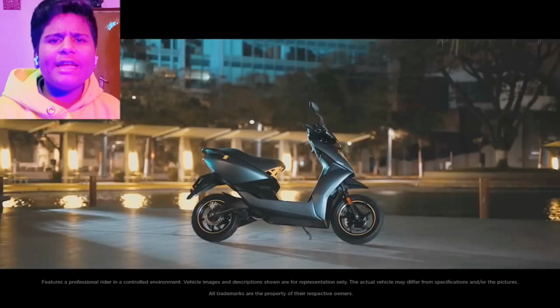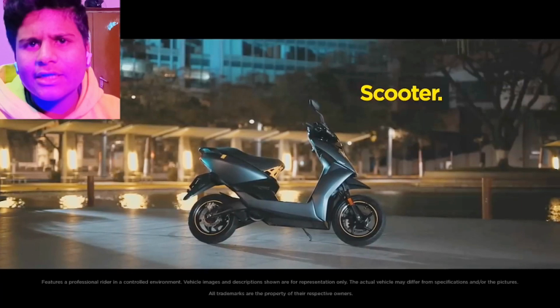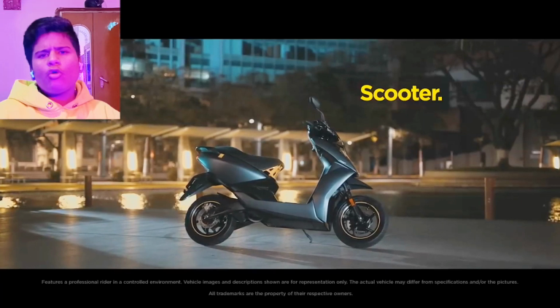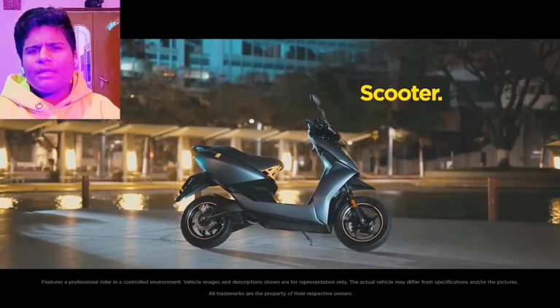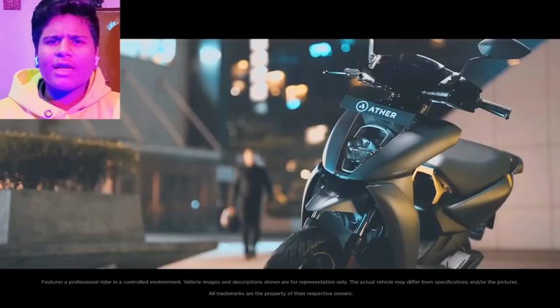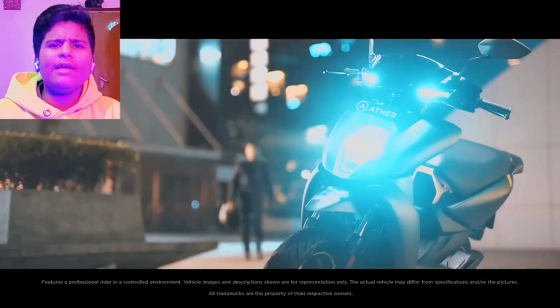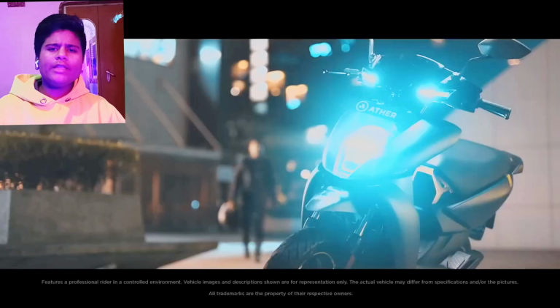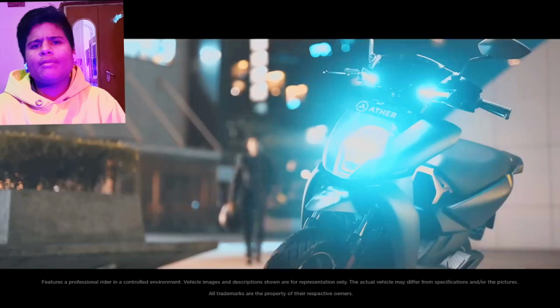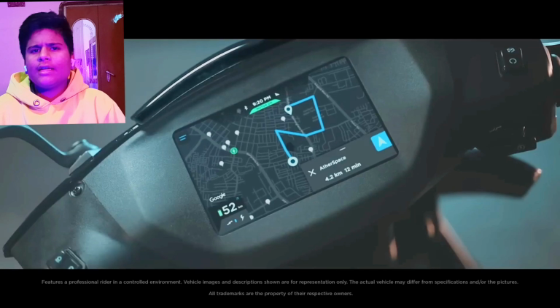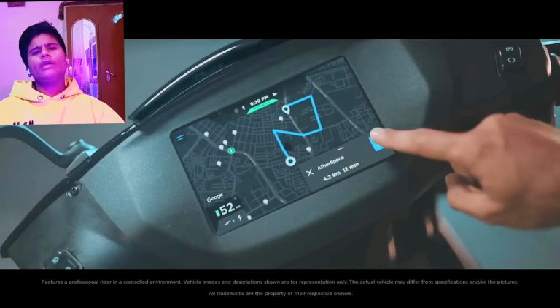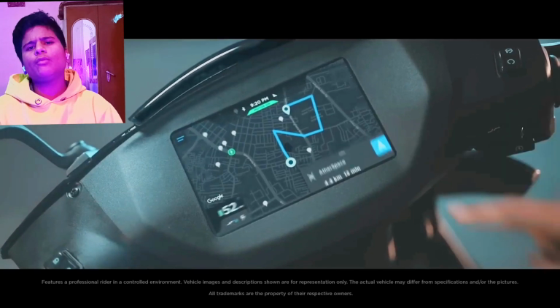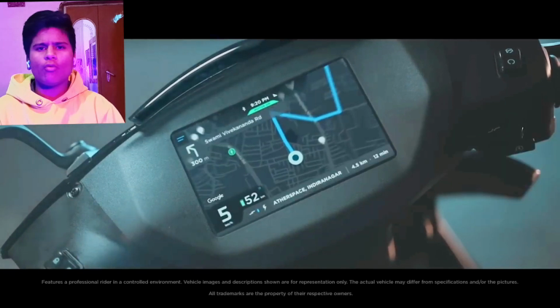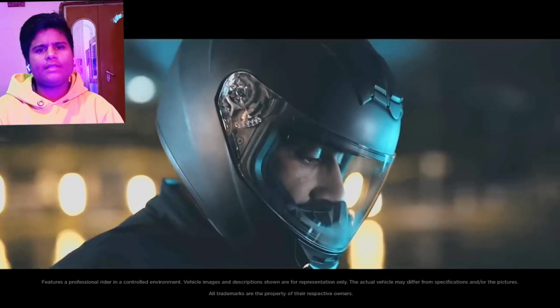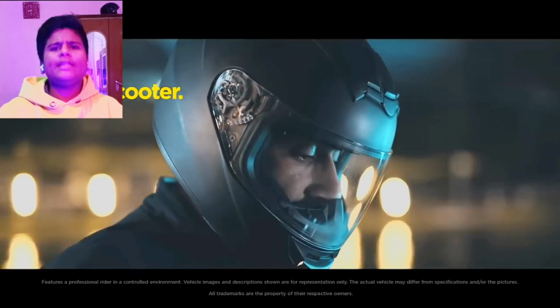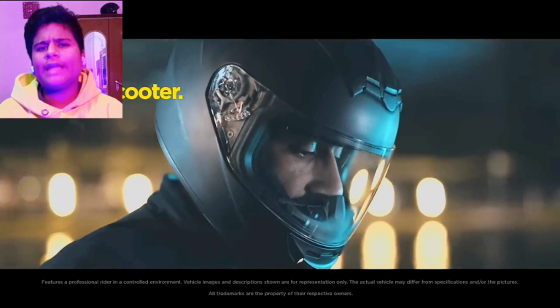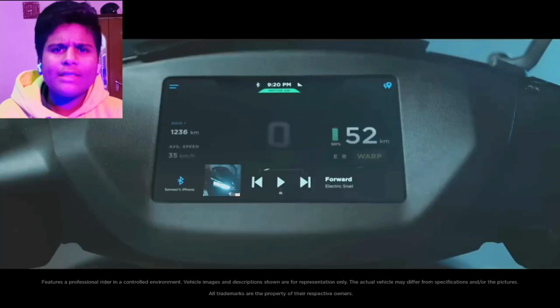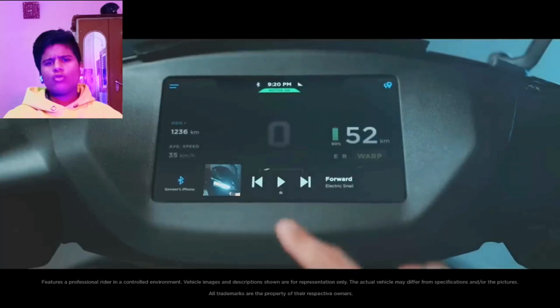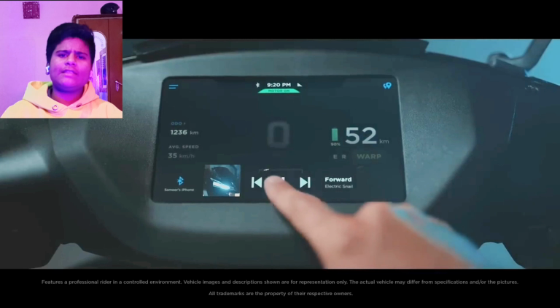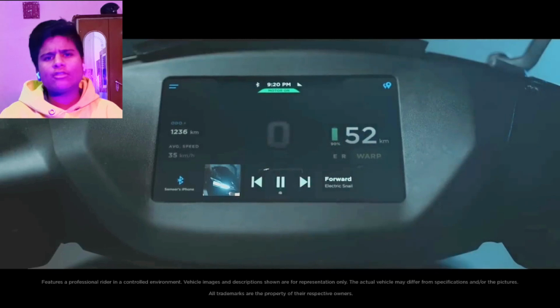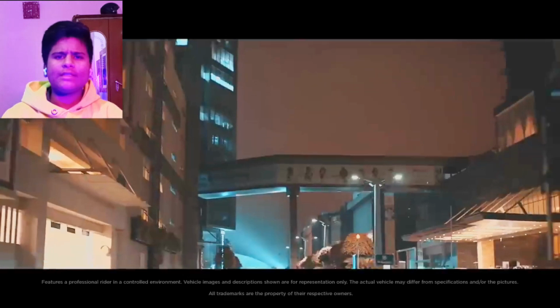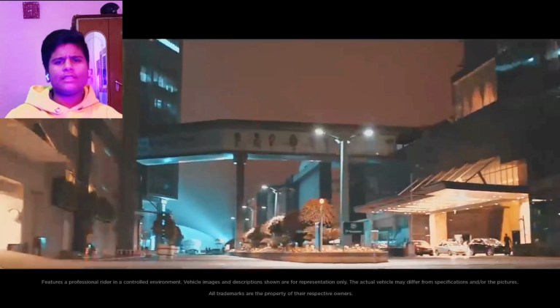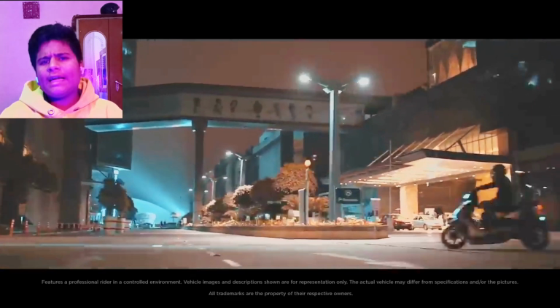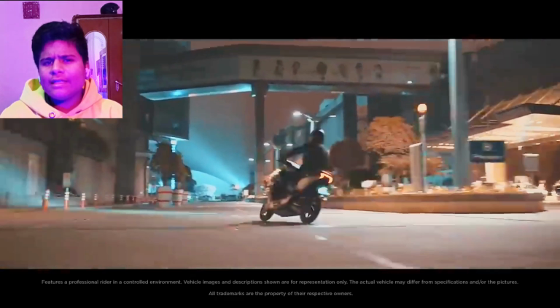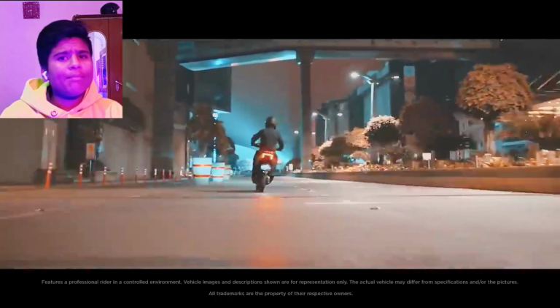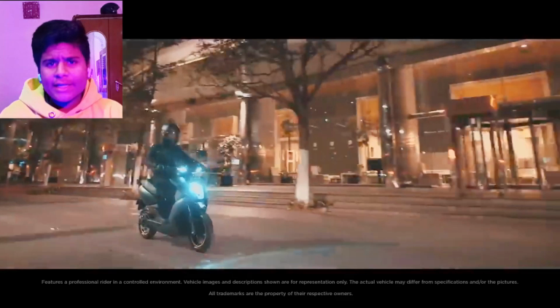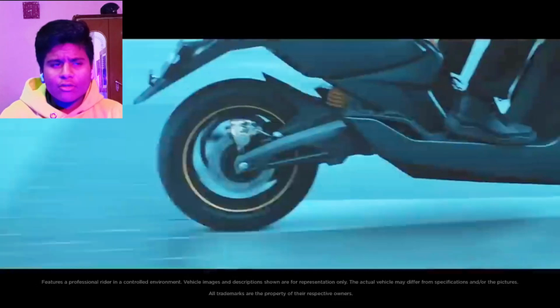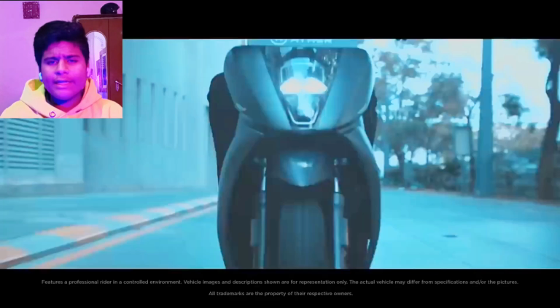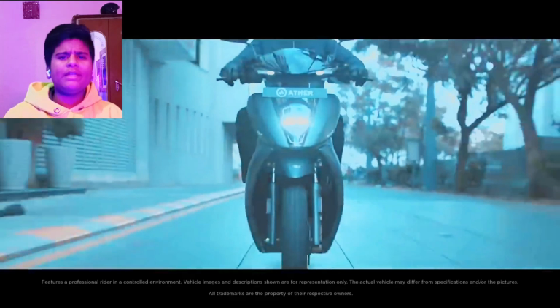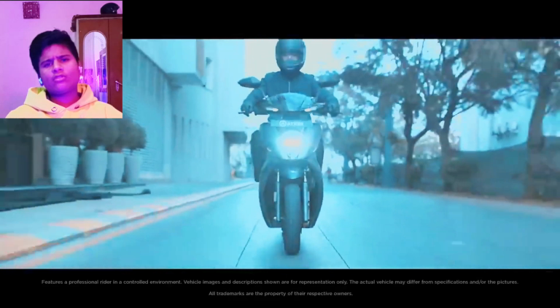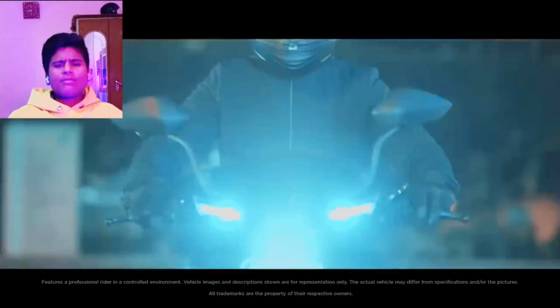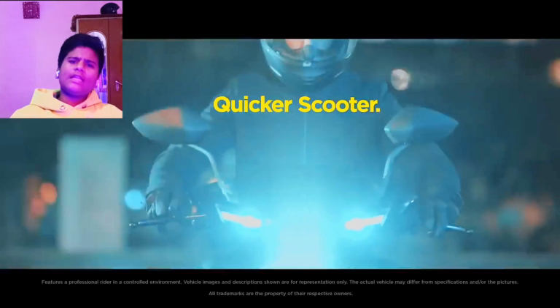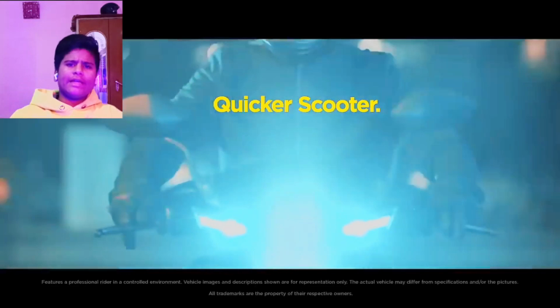Now we are talking about the Ather, which has very good power — 6.4 kW motor and 22.9 kWh battery. It offers around 150 km of IDC range, and the price is around 1.20-1.25 lakh.